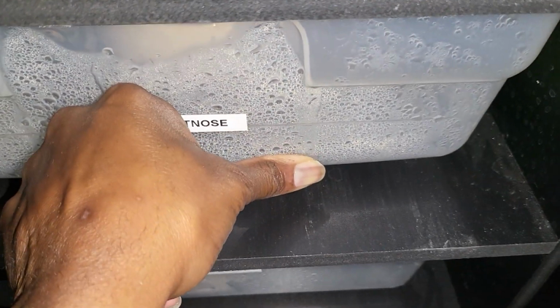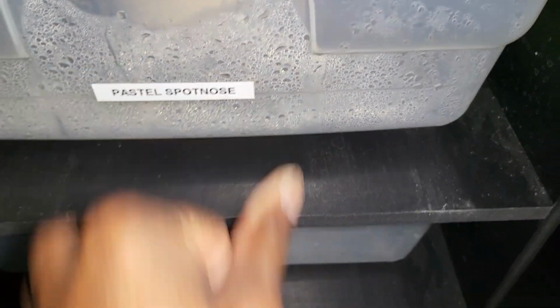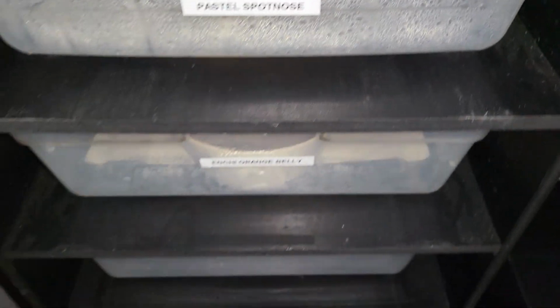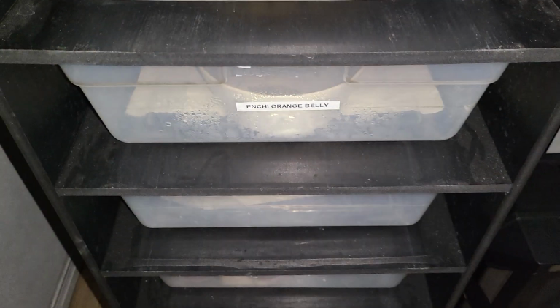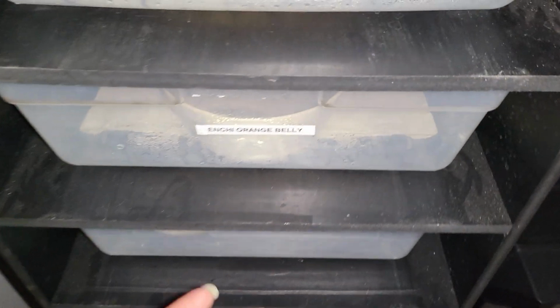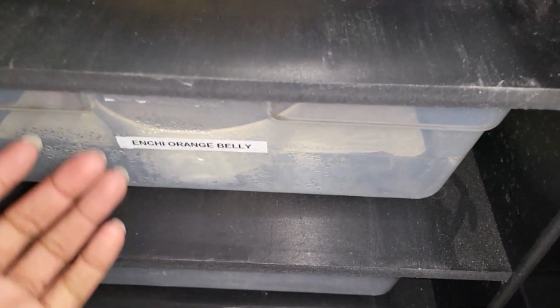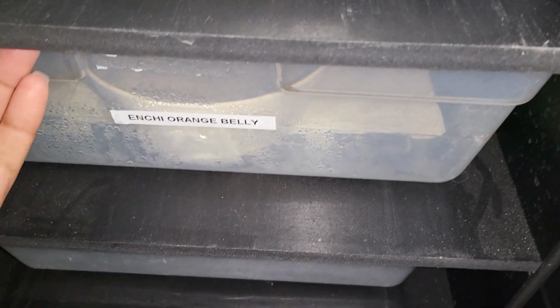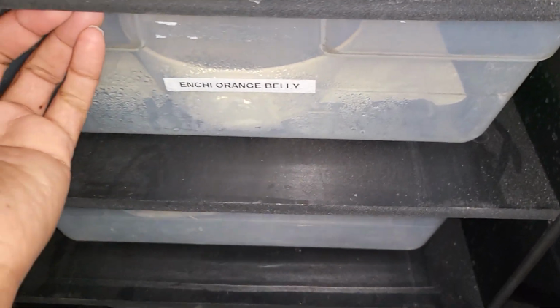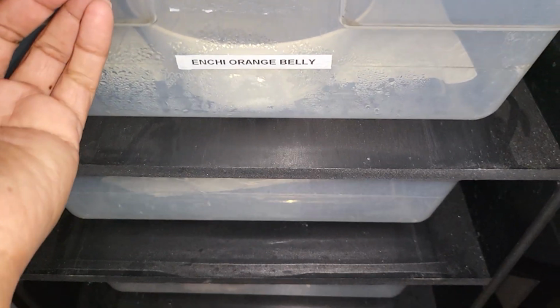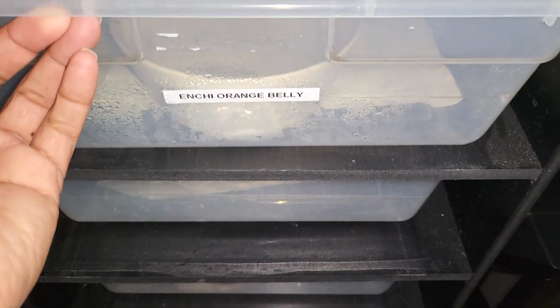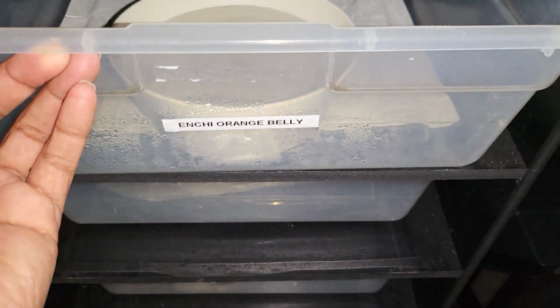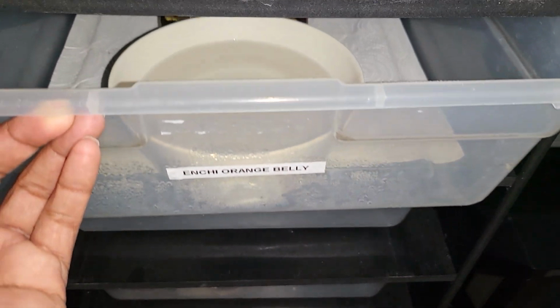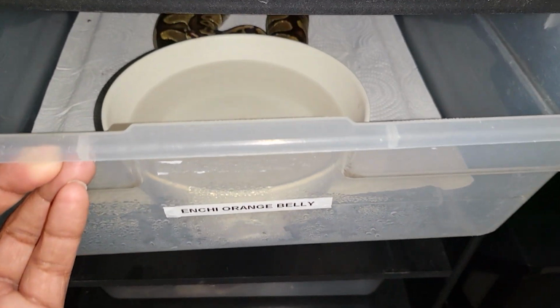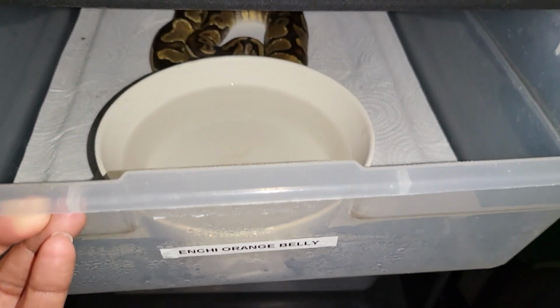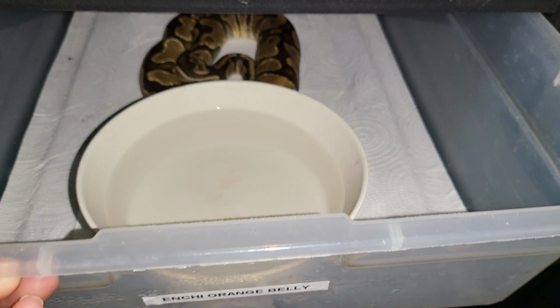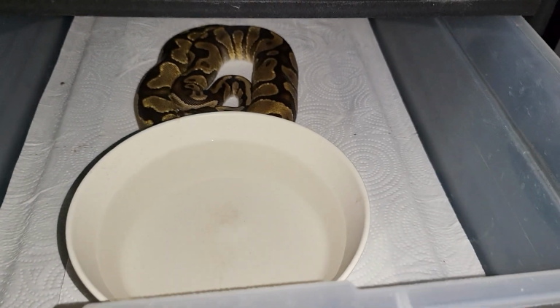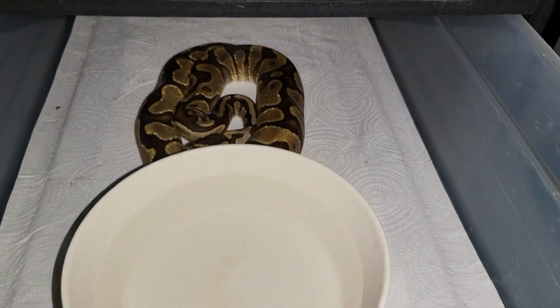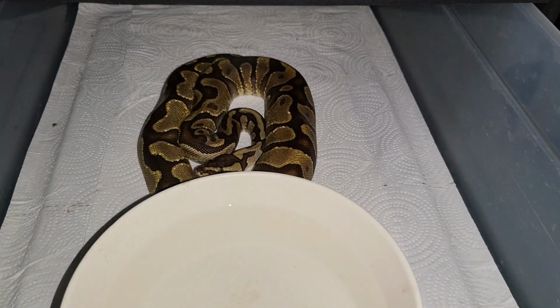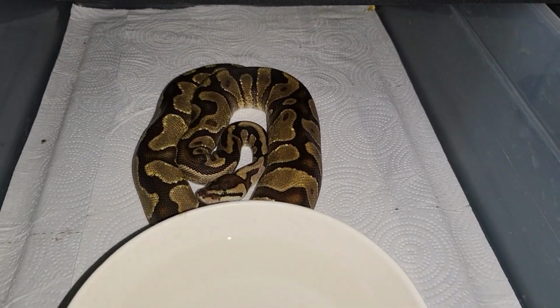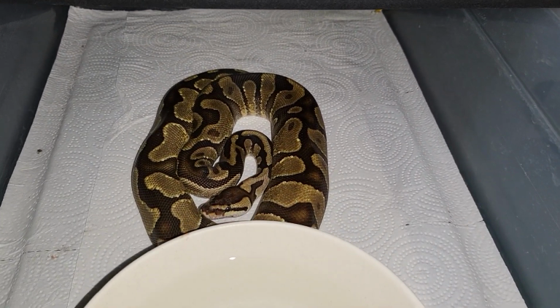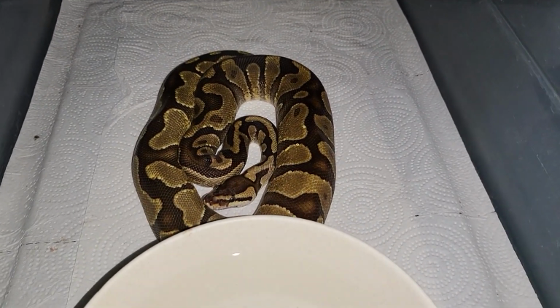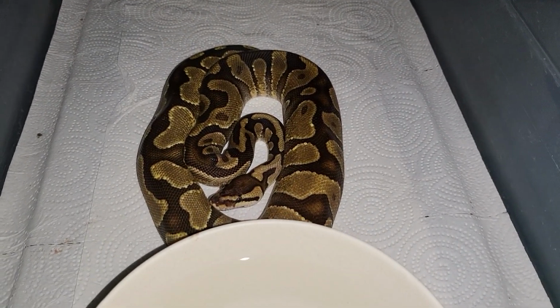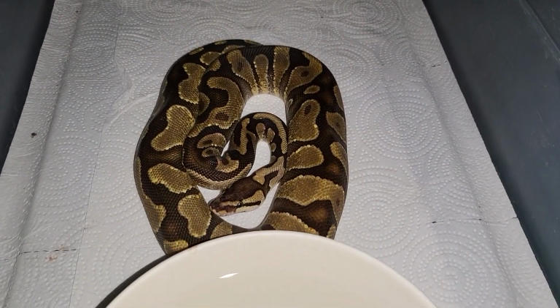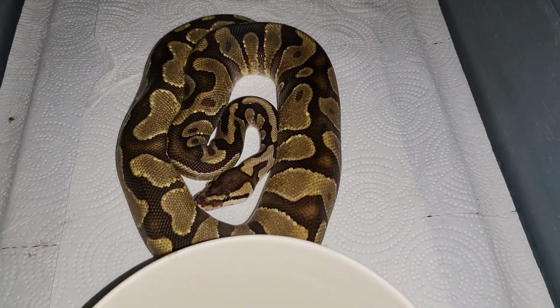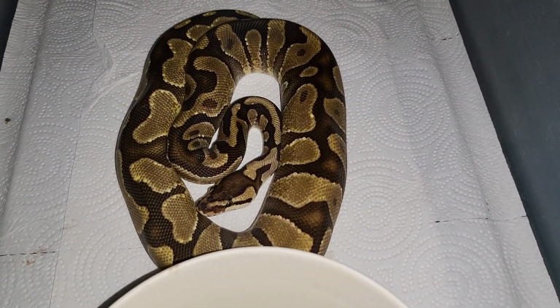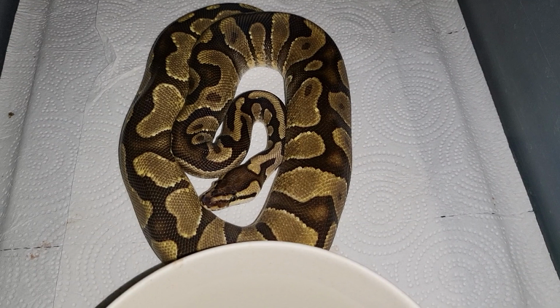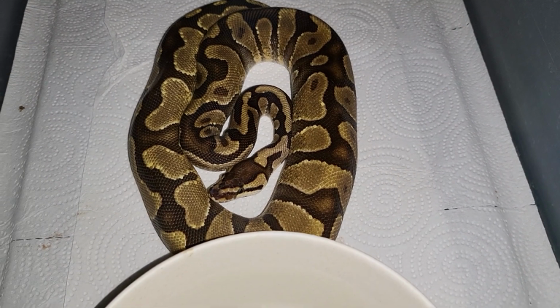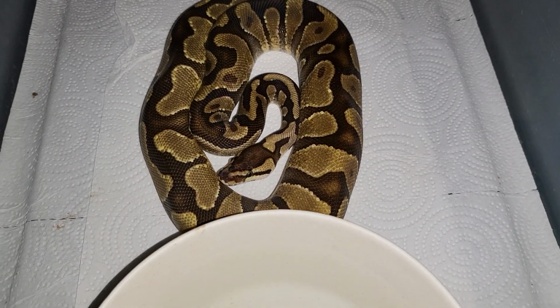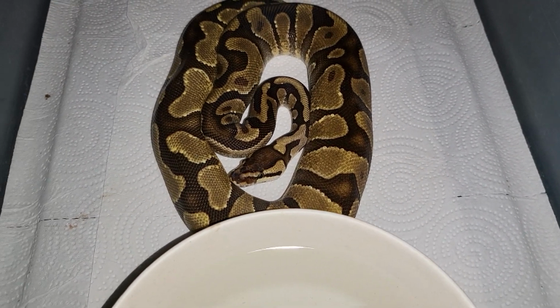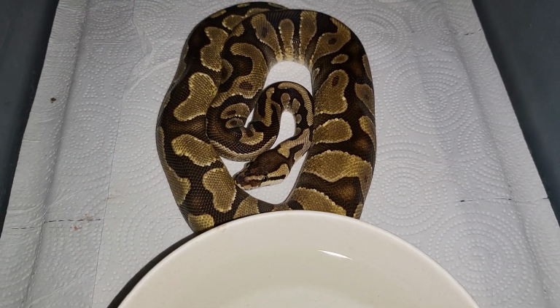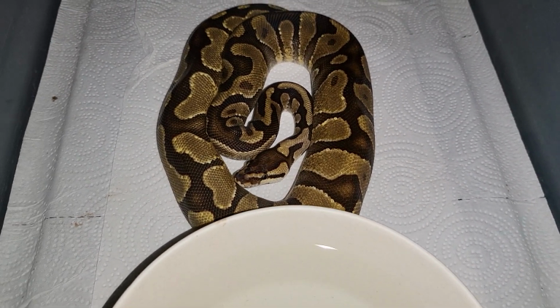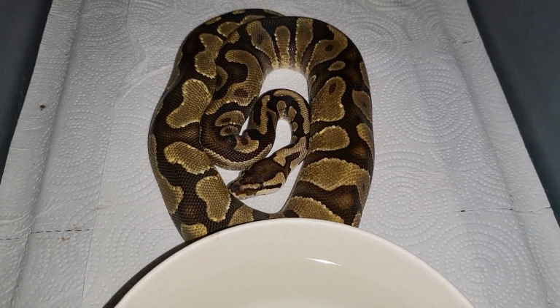This video will be shorter than the first one because there's not much depth. My ancient orange belly — she shed the other day.